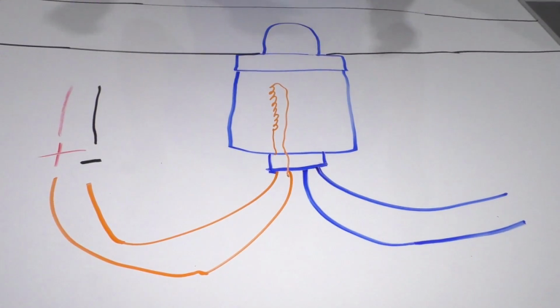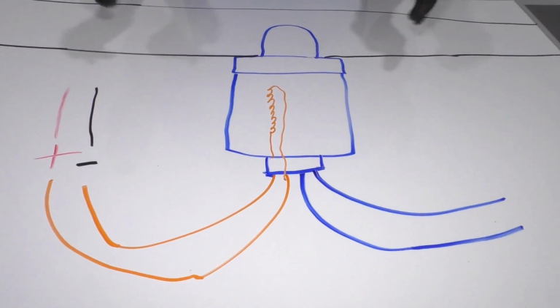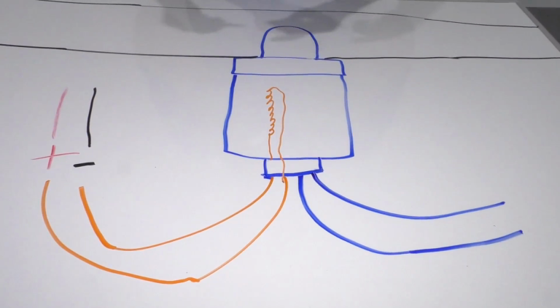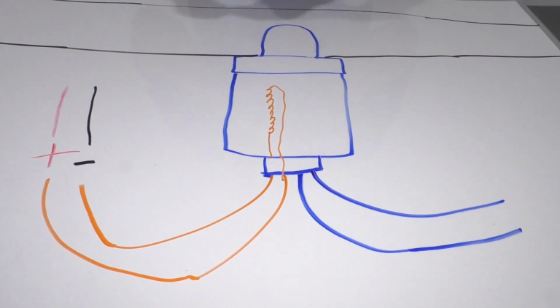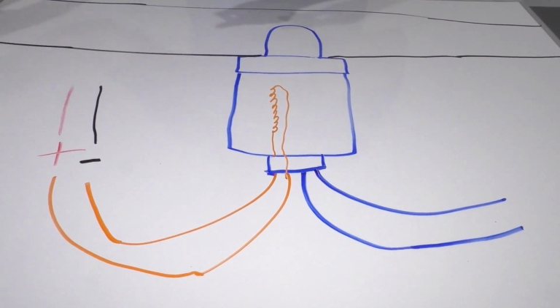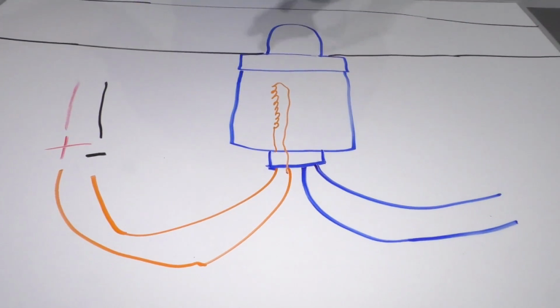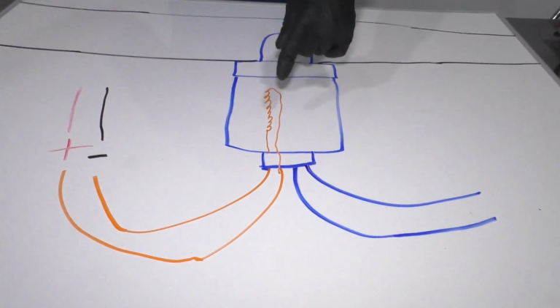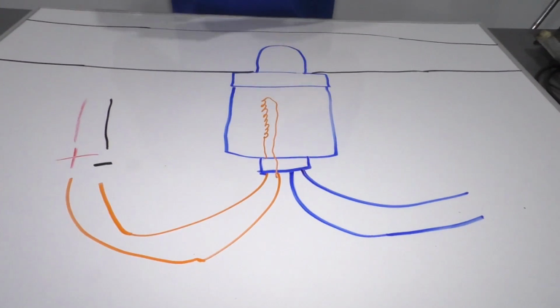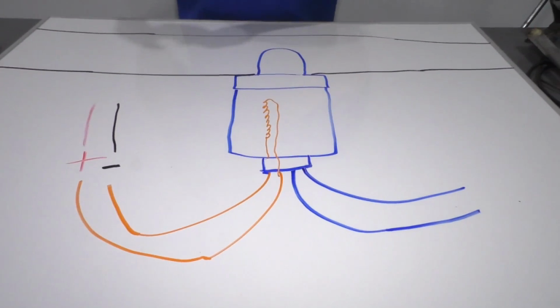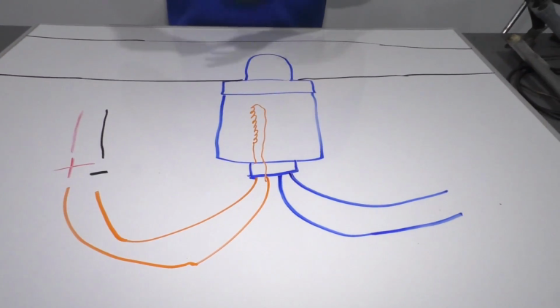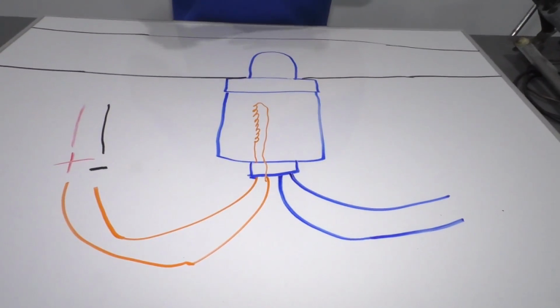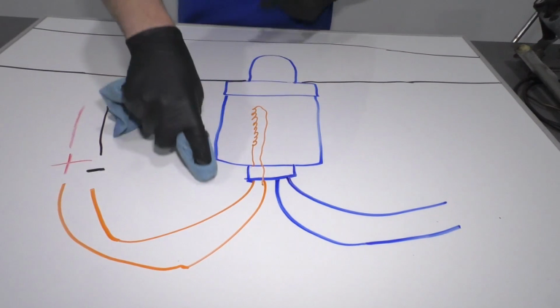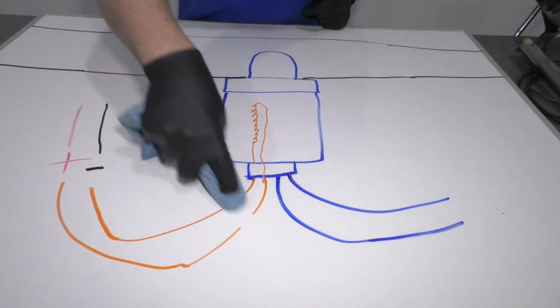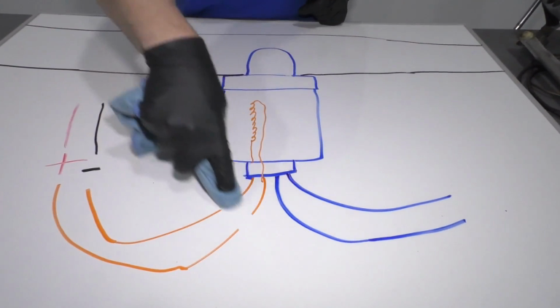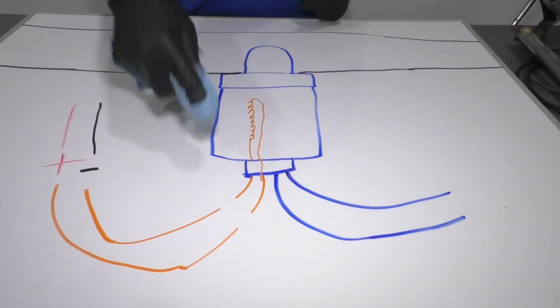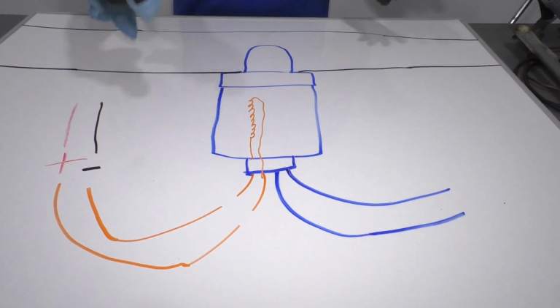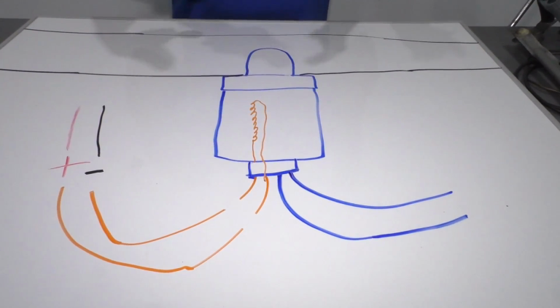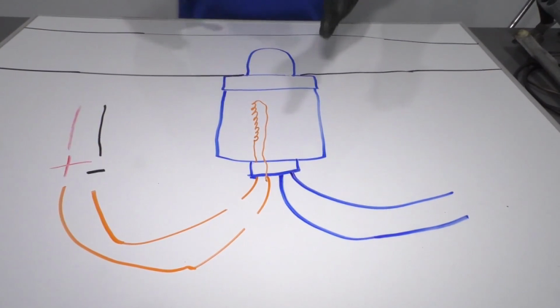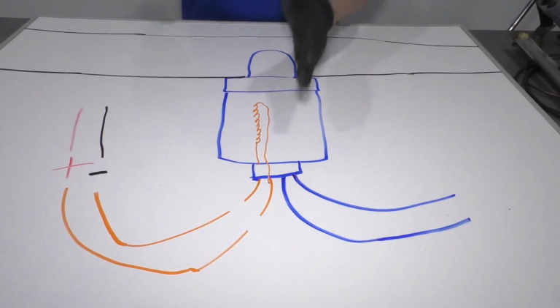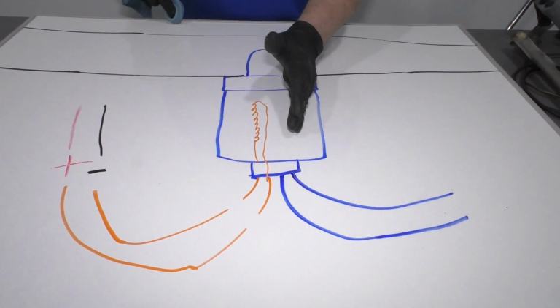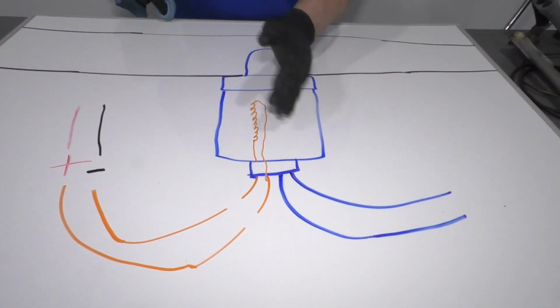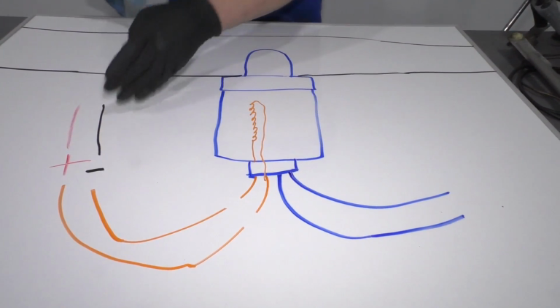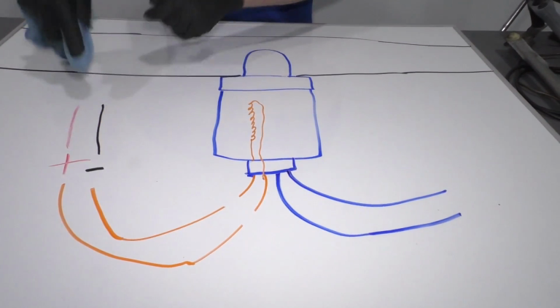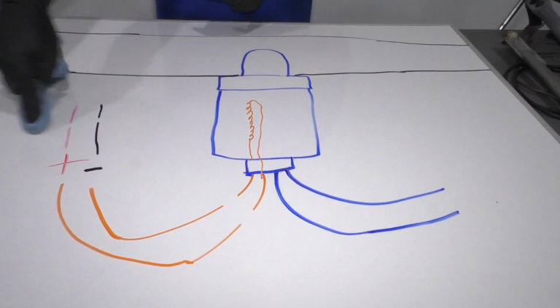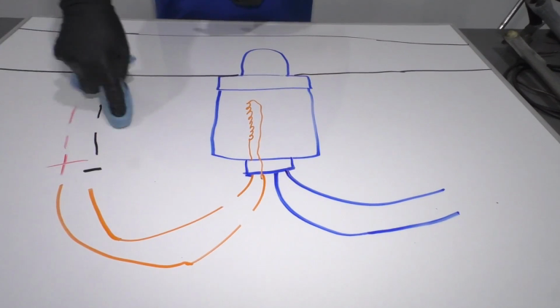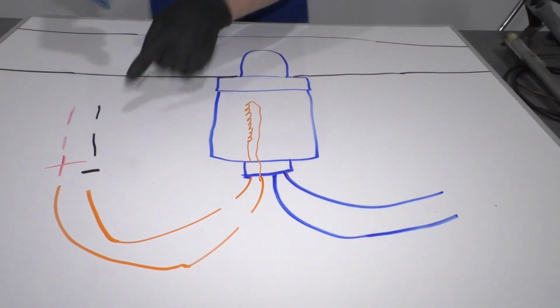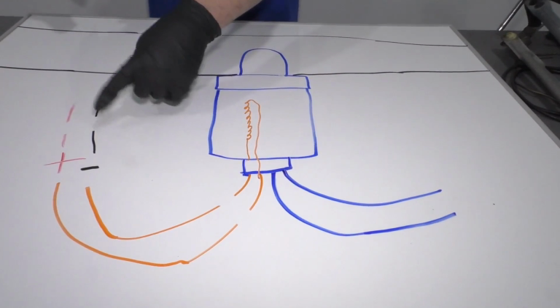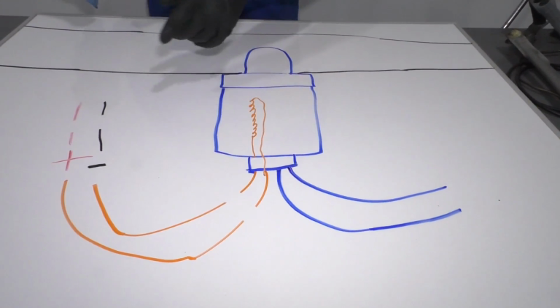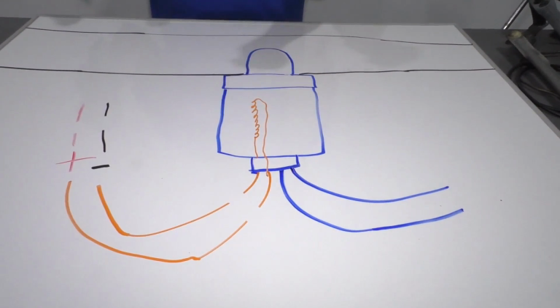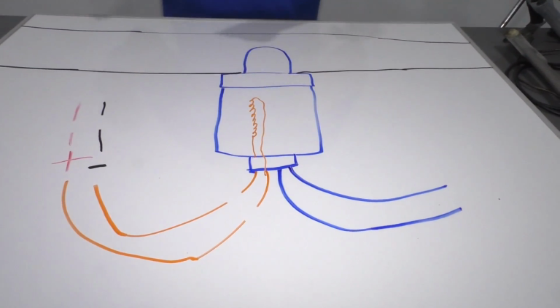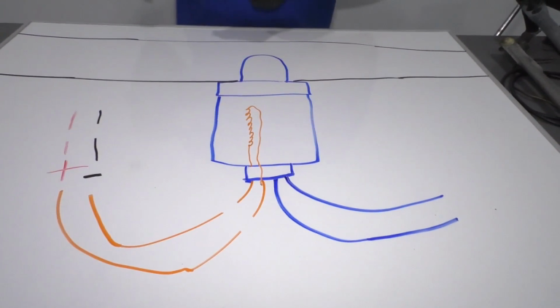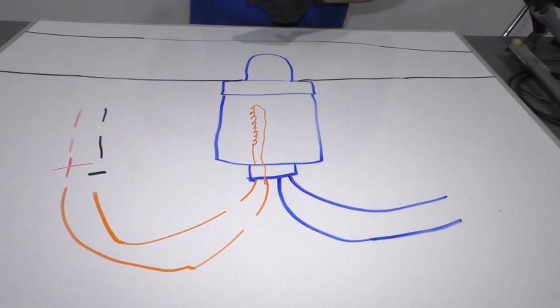What our code represents is the fact that this heater is not heating up. These wires are broken somewhere. So whether the O2 sensor is broken or whether something before the power and ground is broken, that's what we need to figure out.